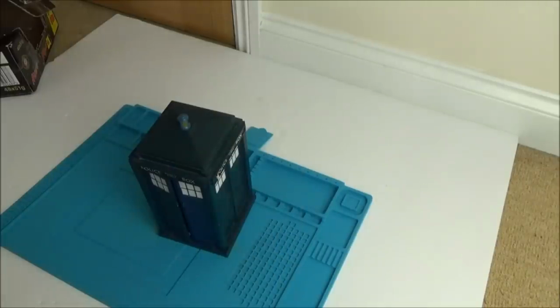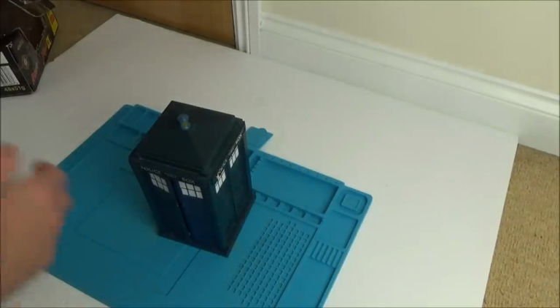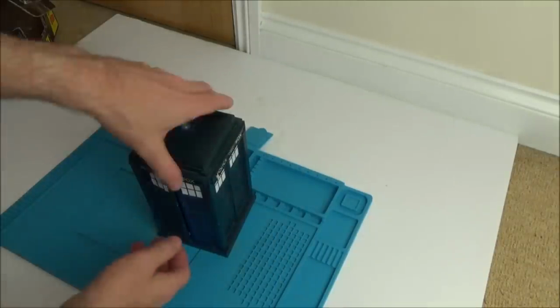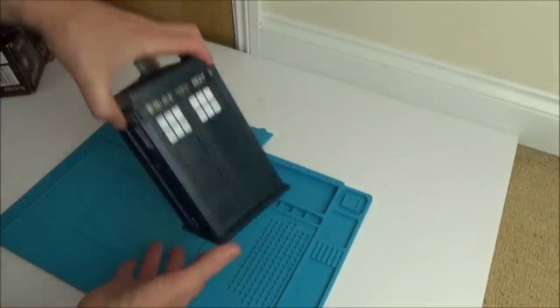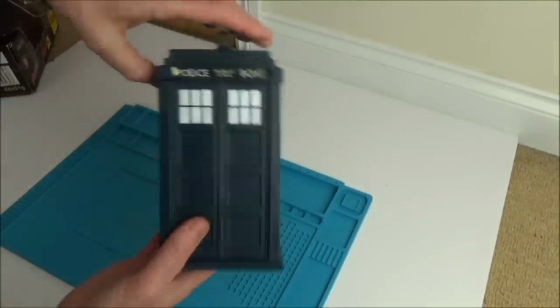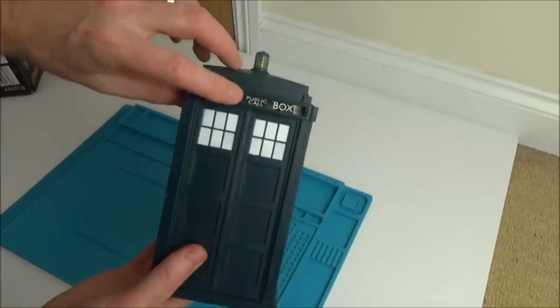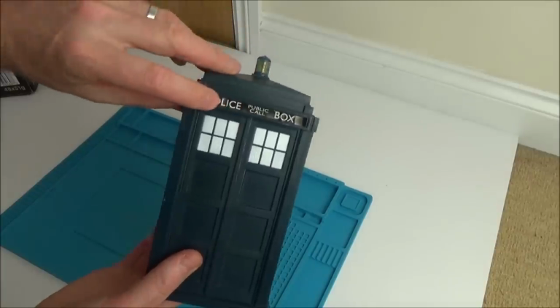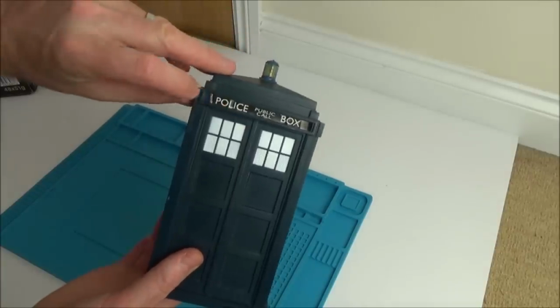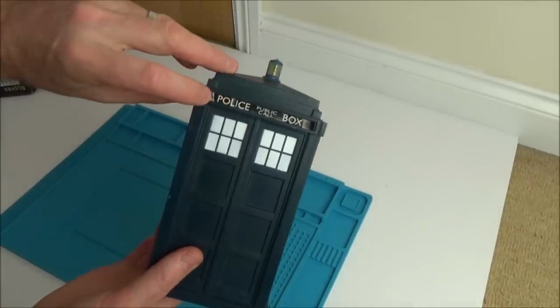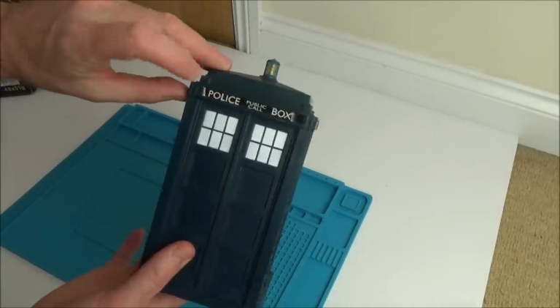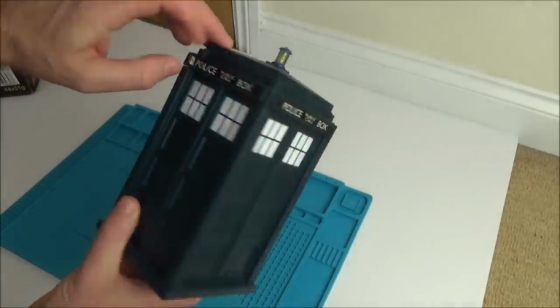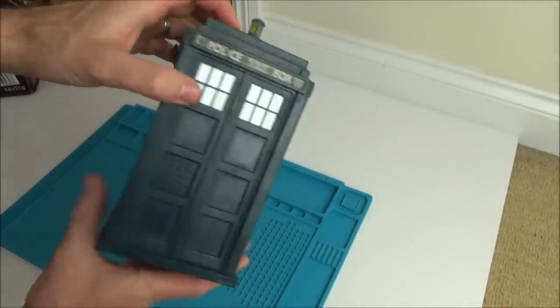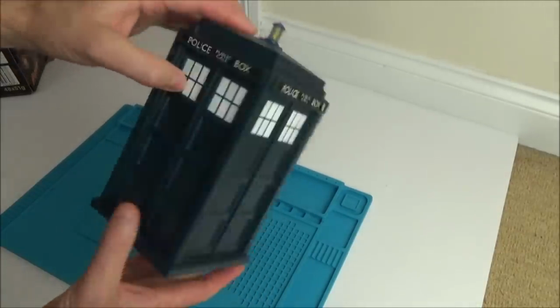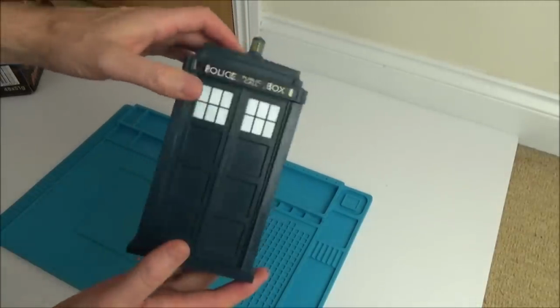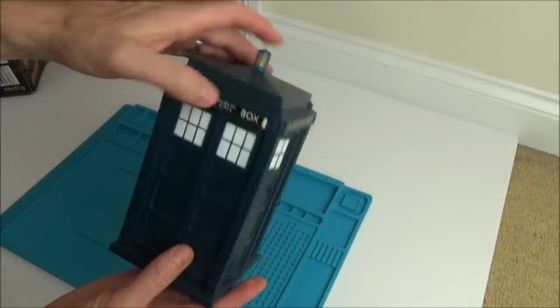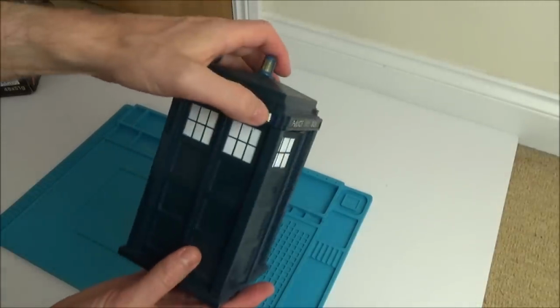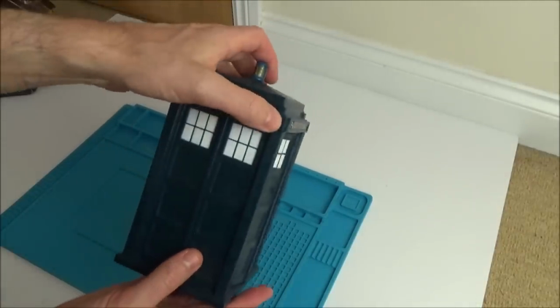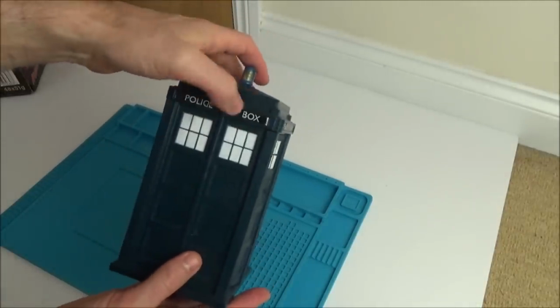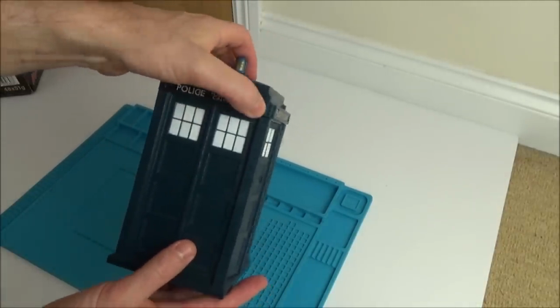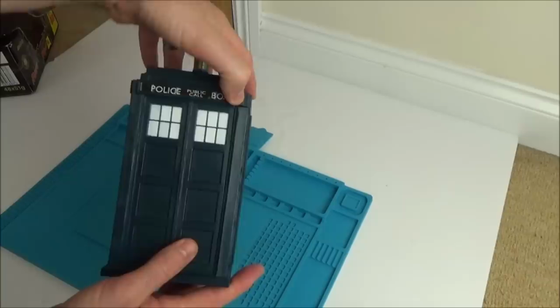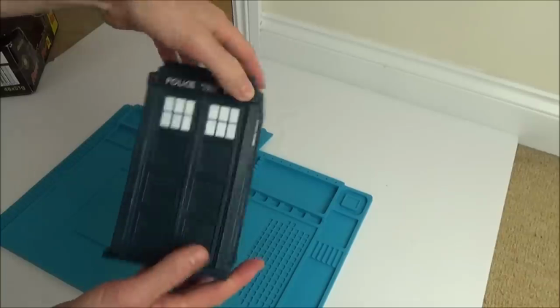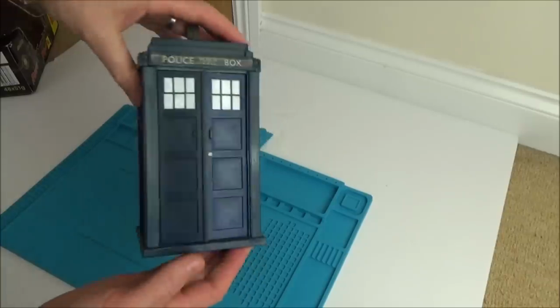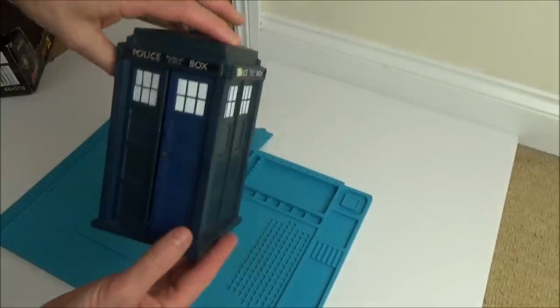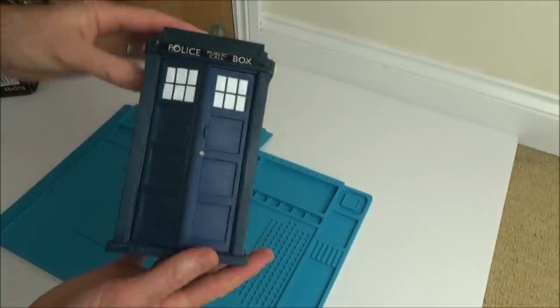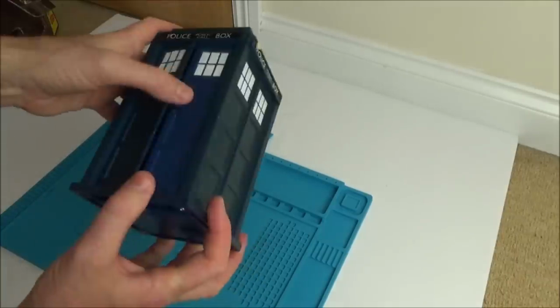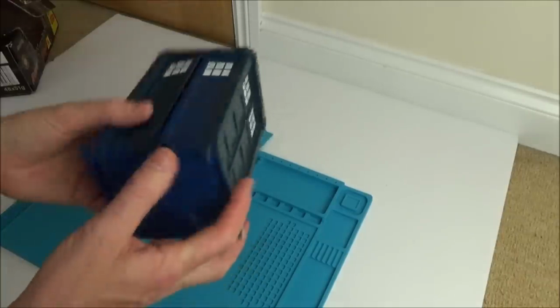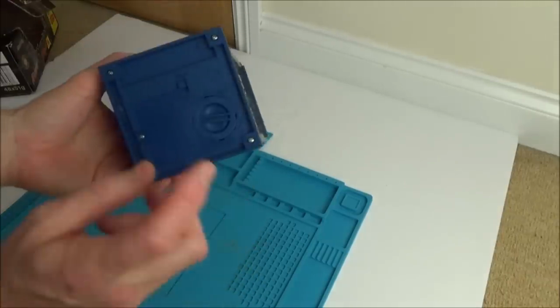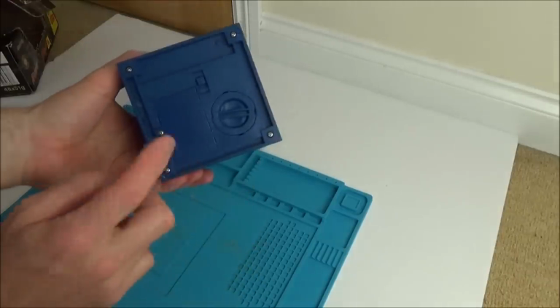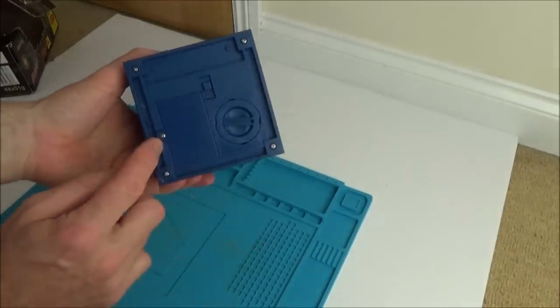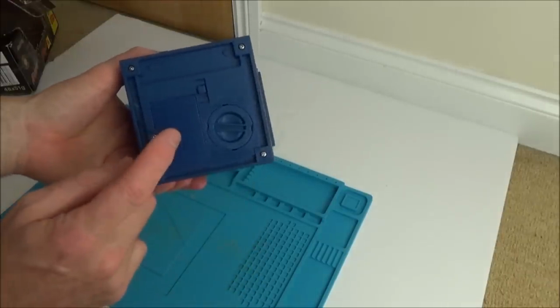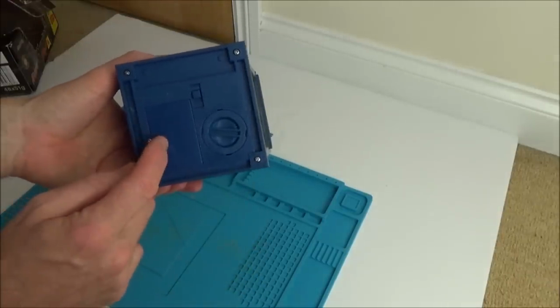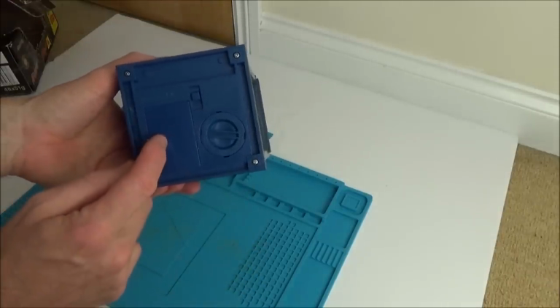Hopefully this one might be quite straightforward. It was a very honest description. The stickers are slightly peeling there and there, but that will be very easy to fix. So first things first, let's unscrew this and see what batteries it takes.